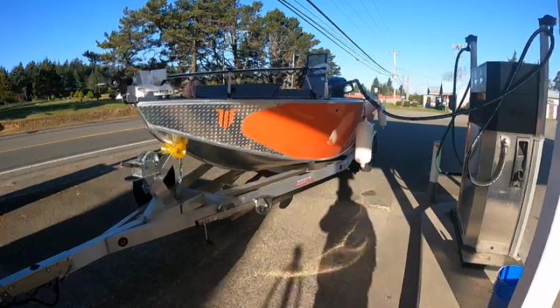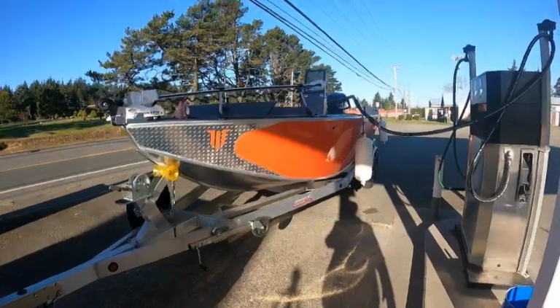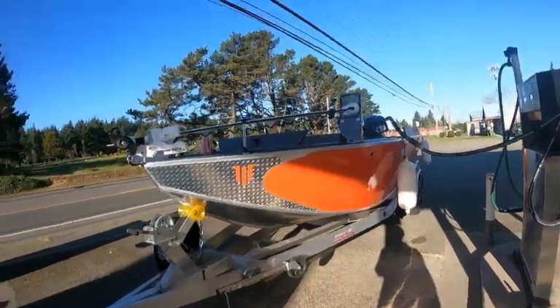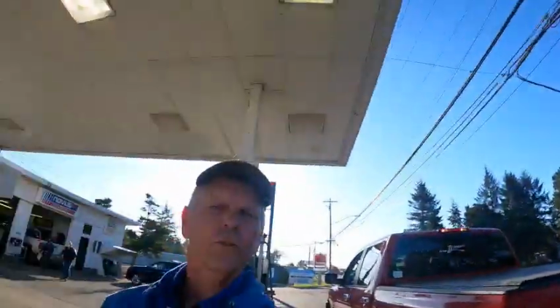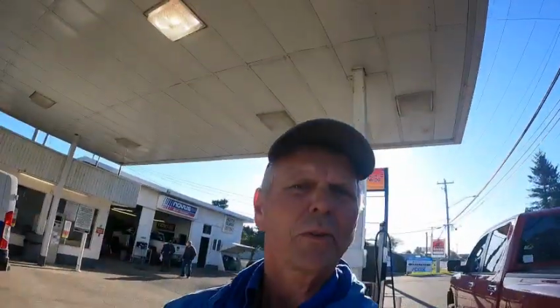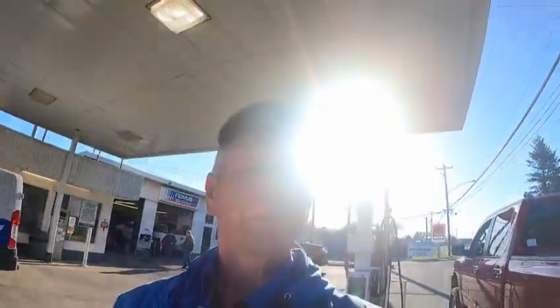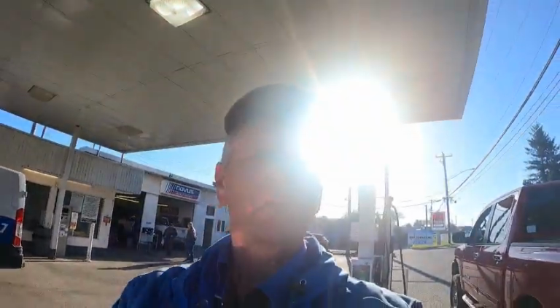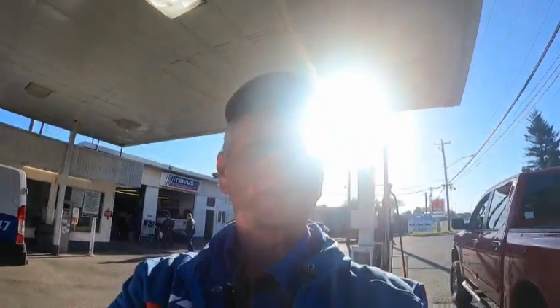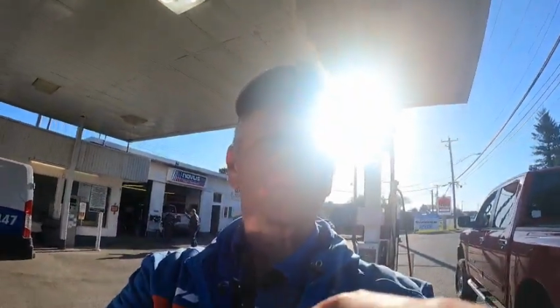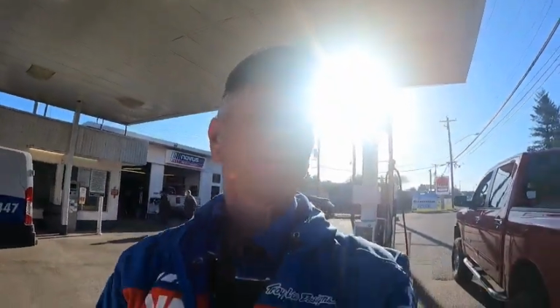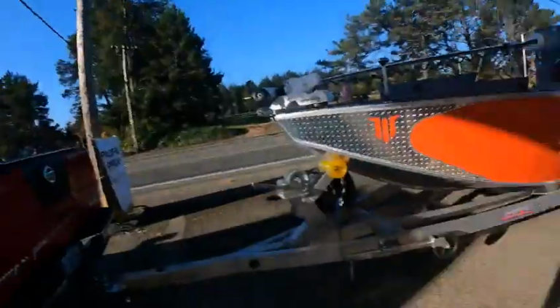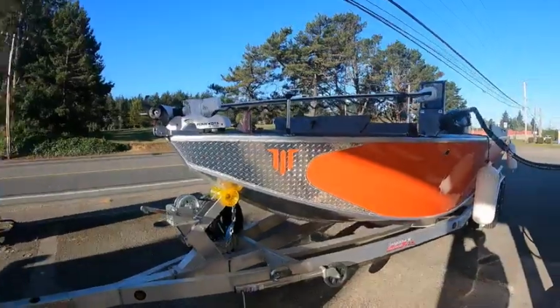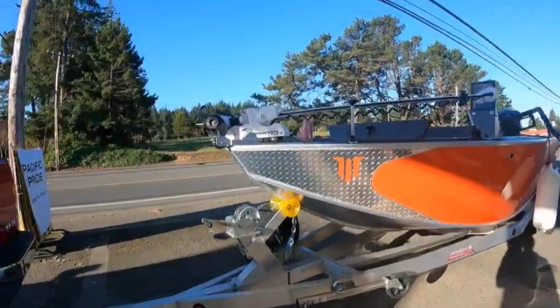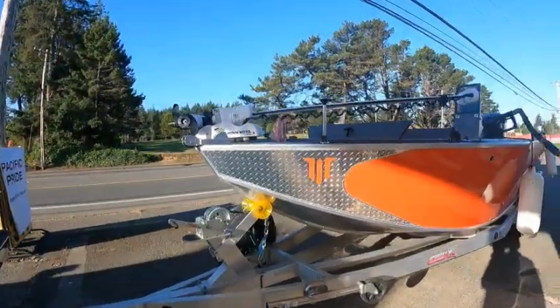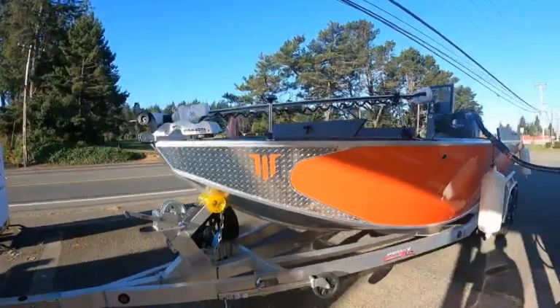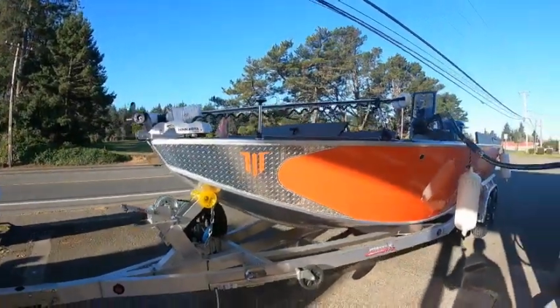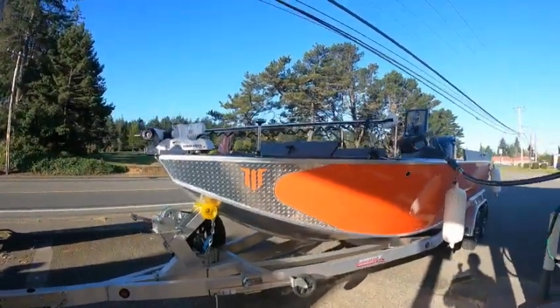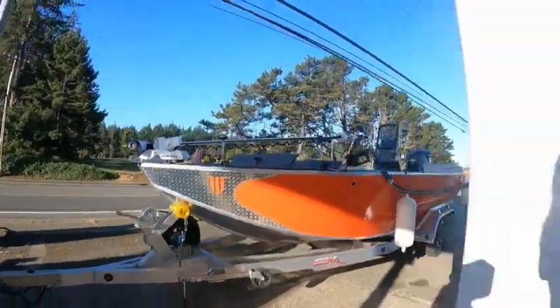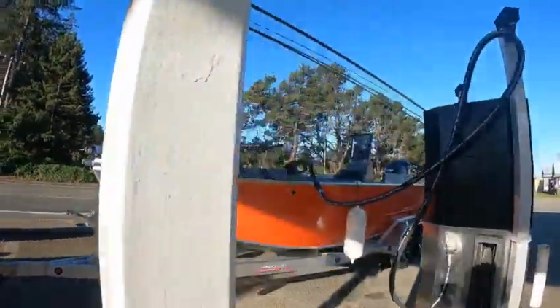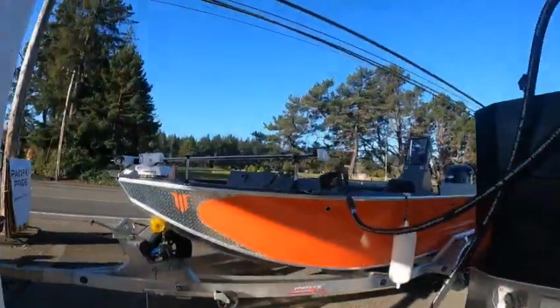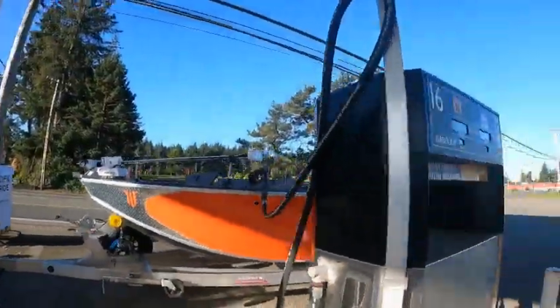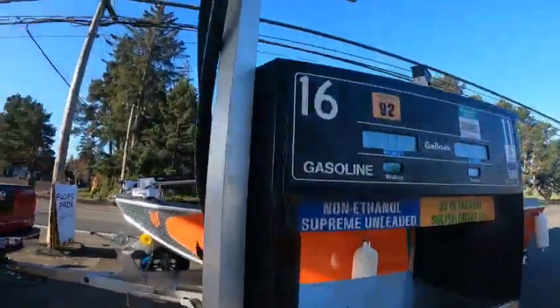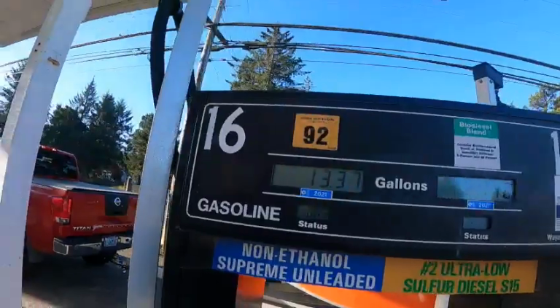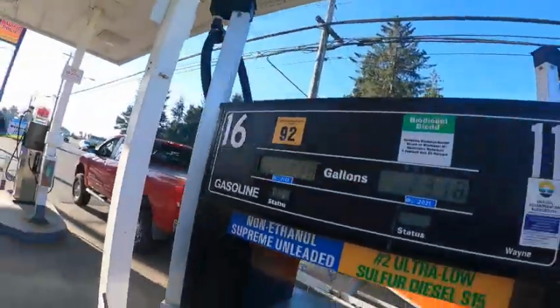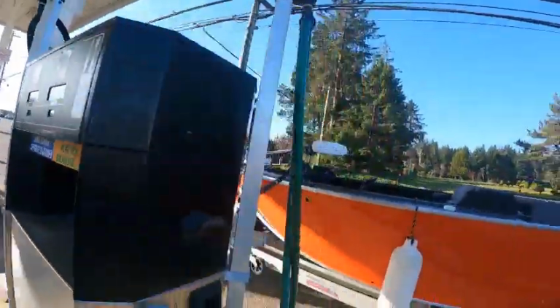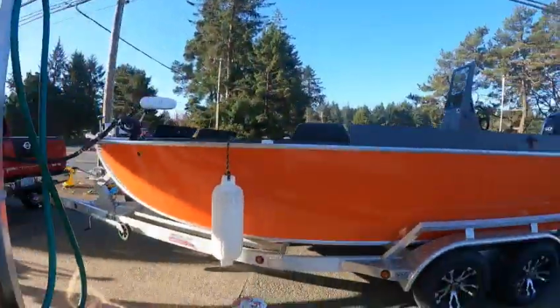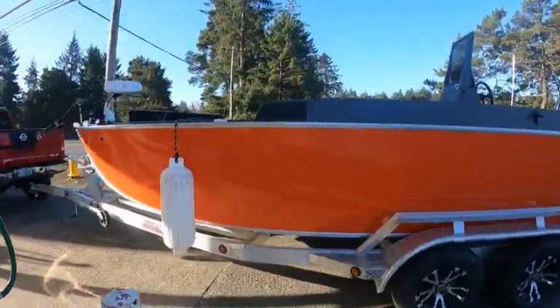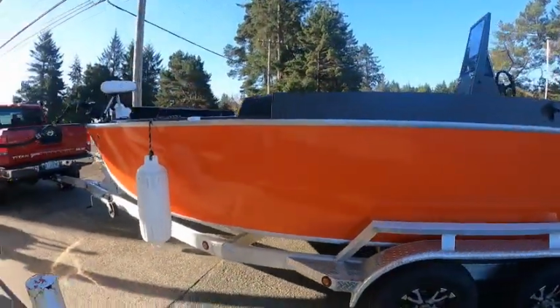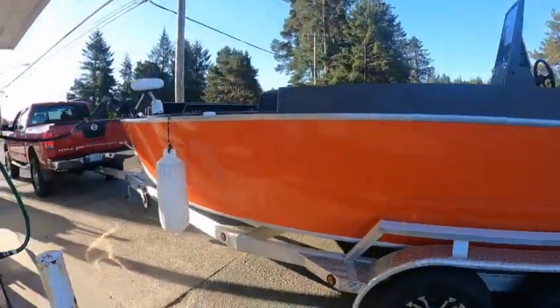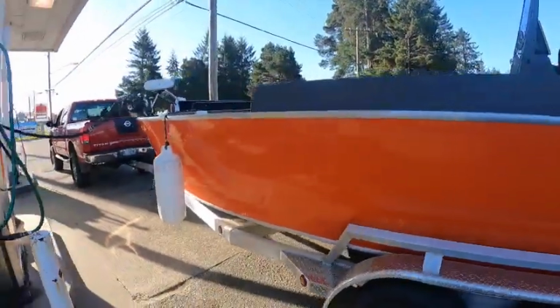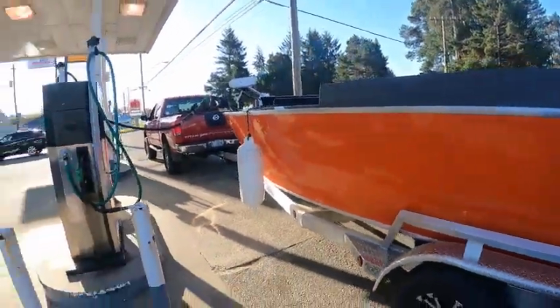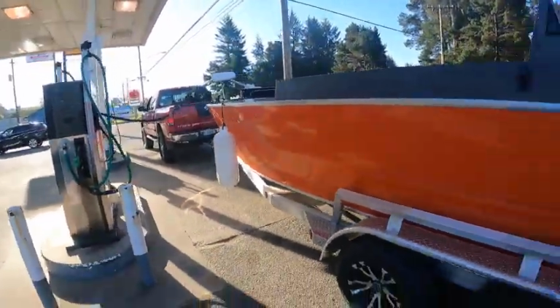Hey hey hey, this is Kurt the boat doctor. Beautiful beaver orange — getting some gas in here, putting in about 25 gallons of non-ethanol. Nice bright orange can, can't miss this one.